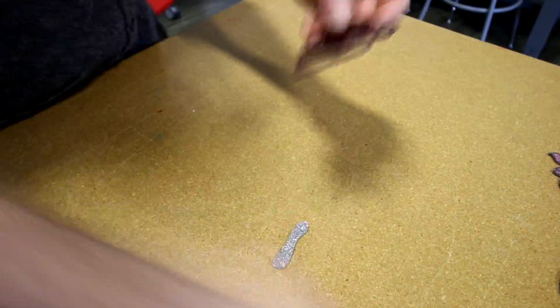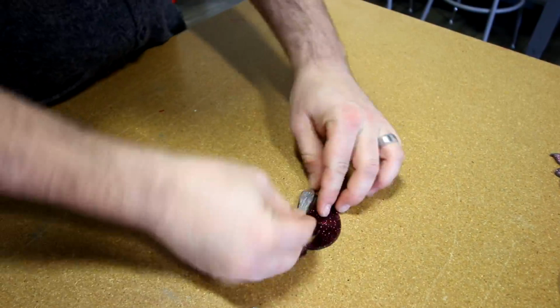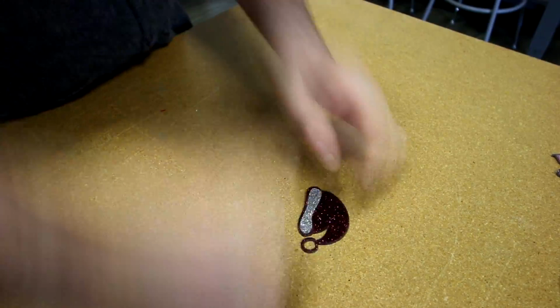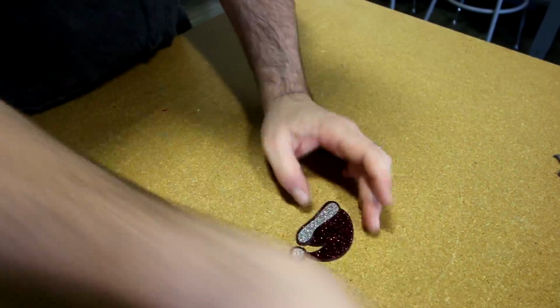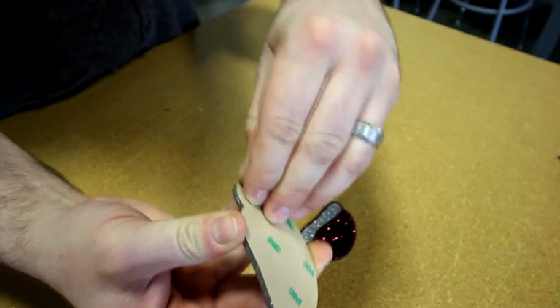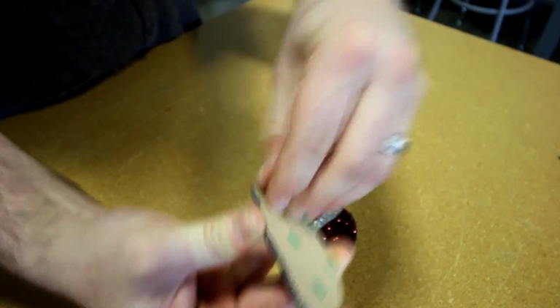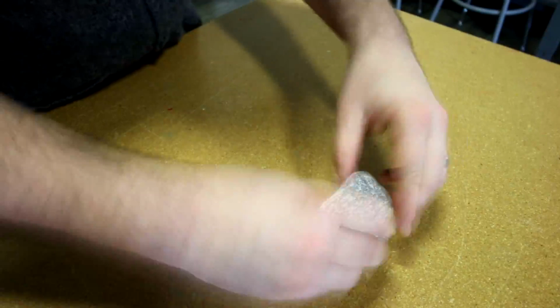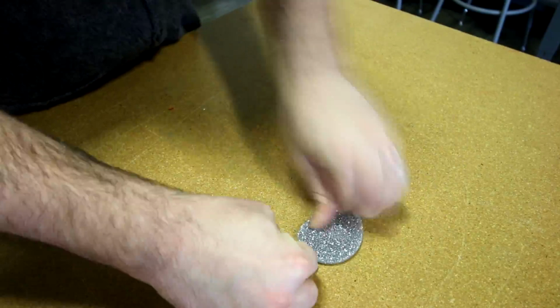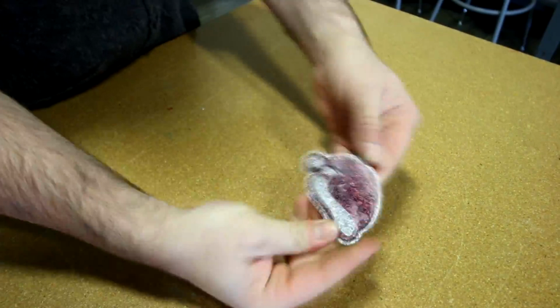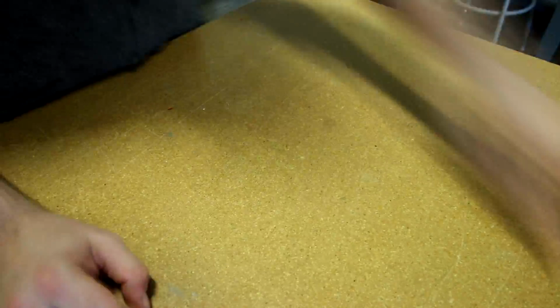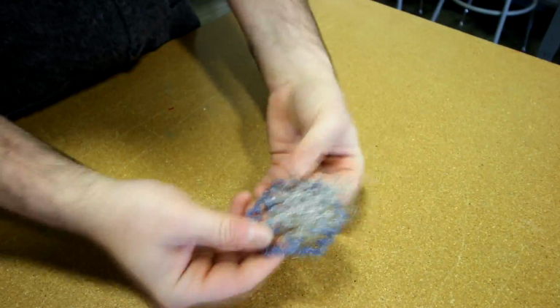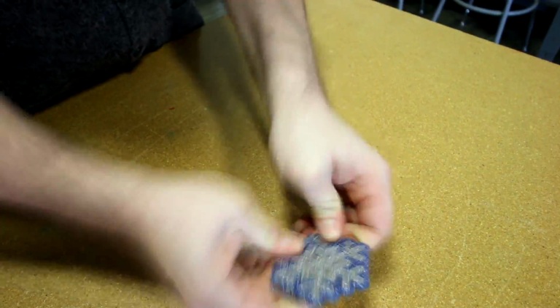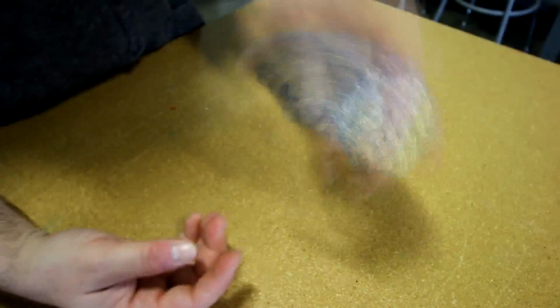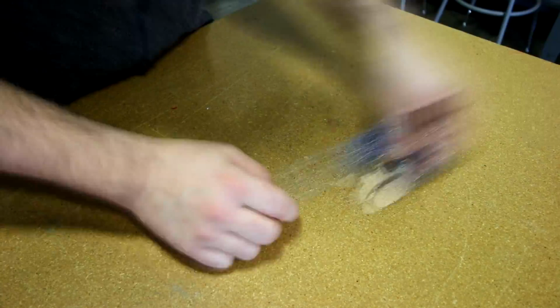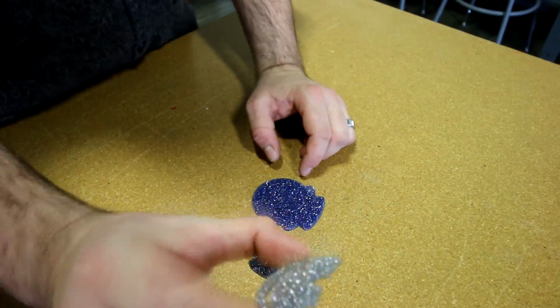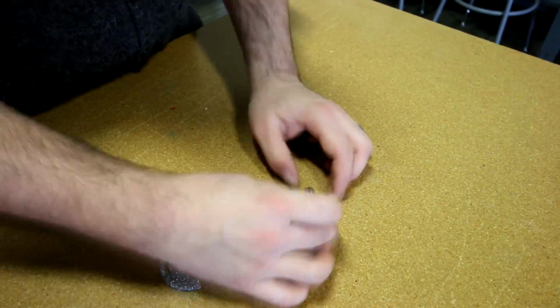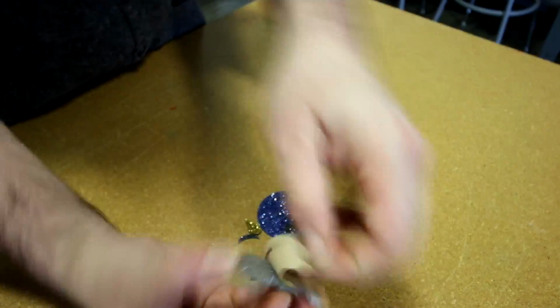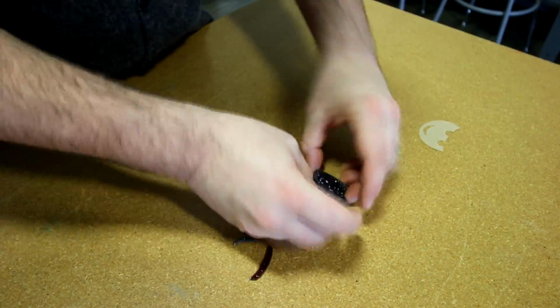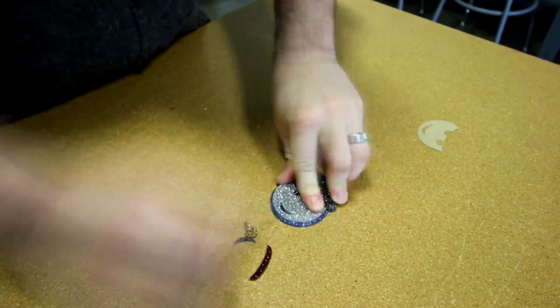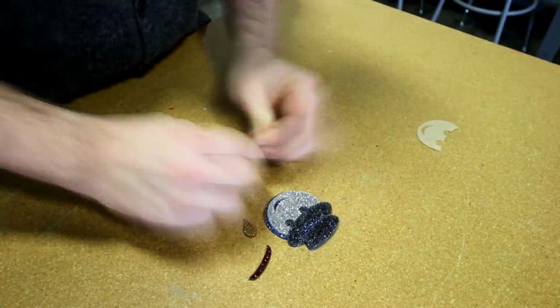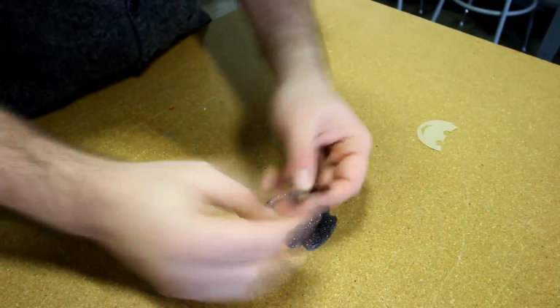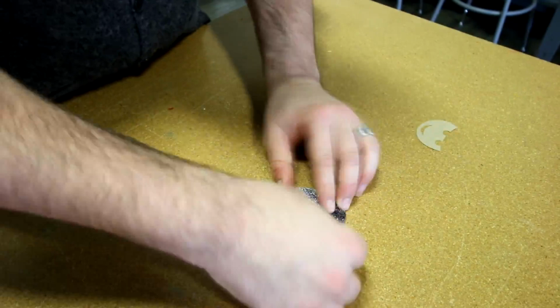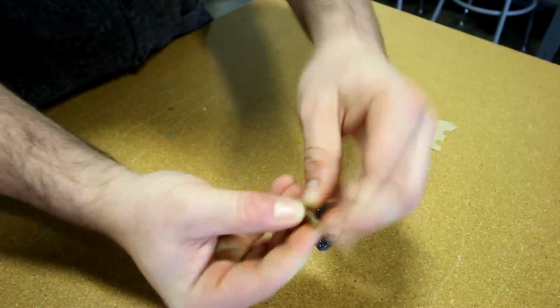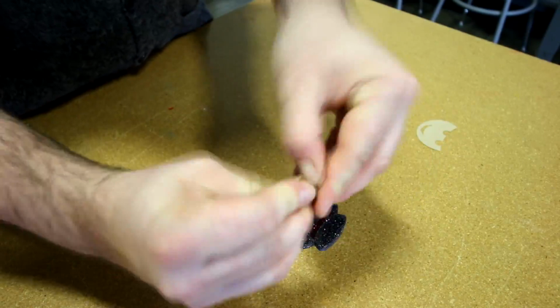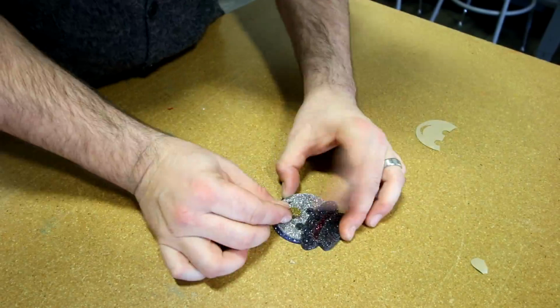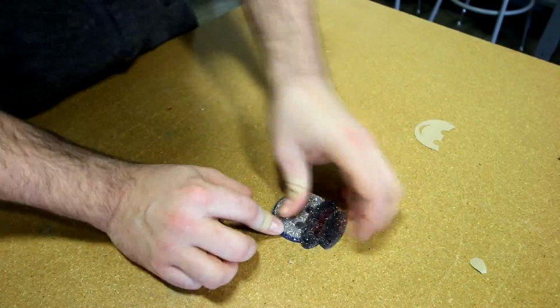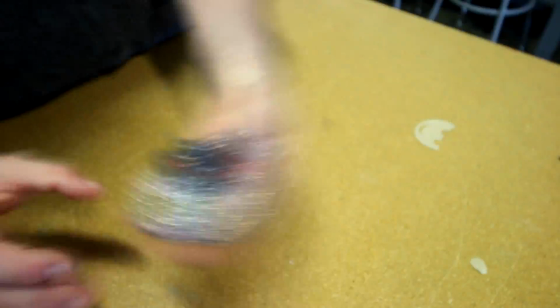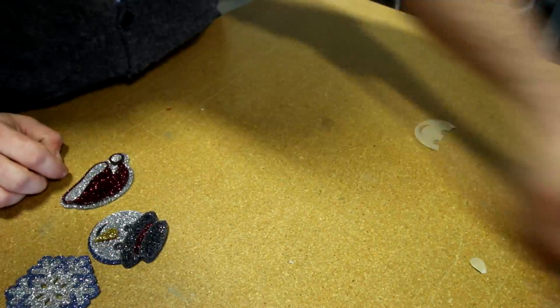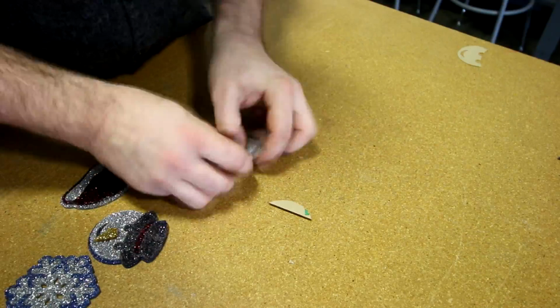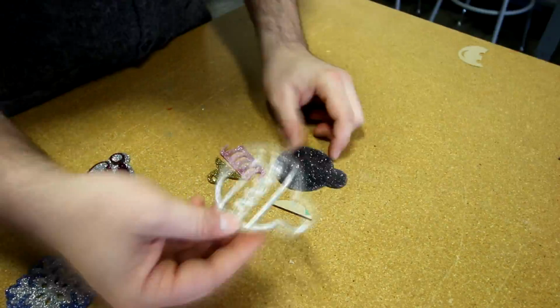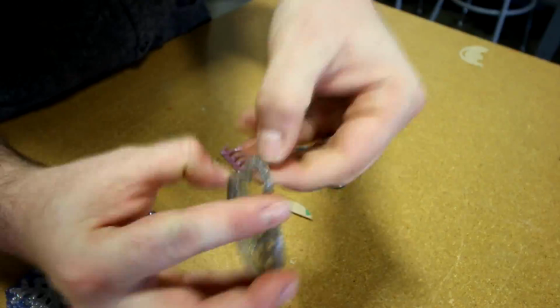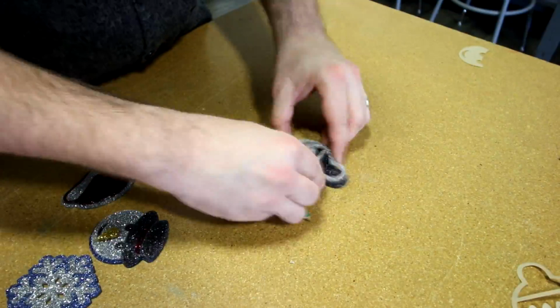Once we had our final cutouts, we placed them together using our 3M adhesive. Using the contour method, we were able to friction fit most of our pieces. Once we had our final pin design, we then flipped it over and stuck our pin on it.